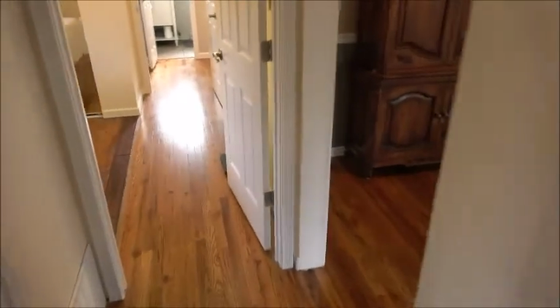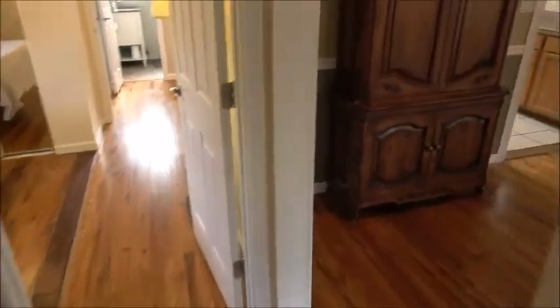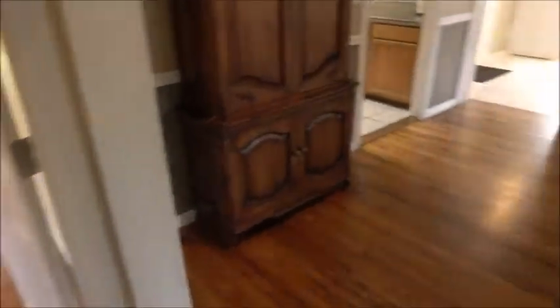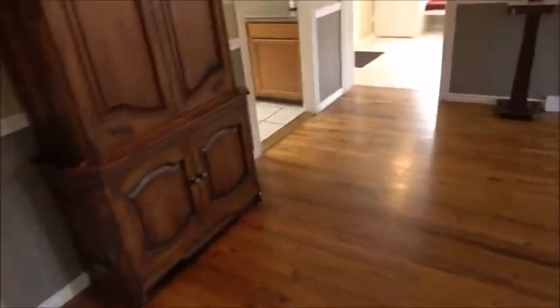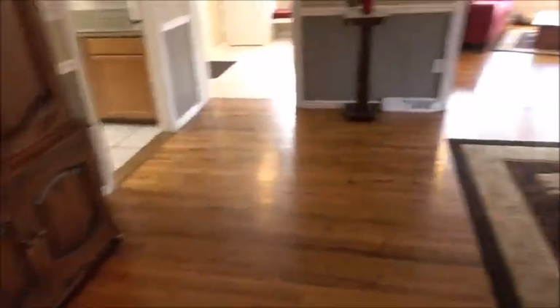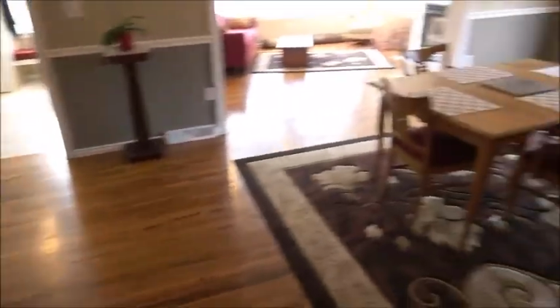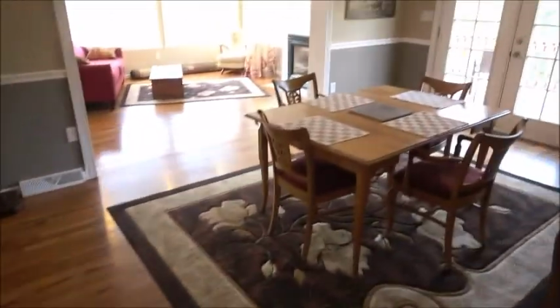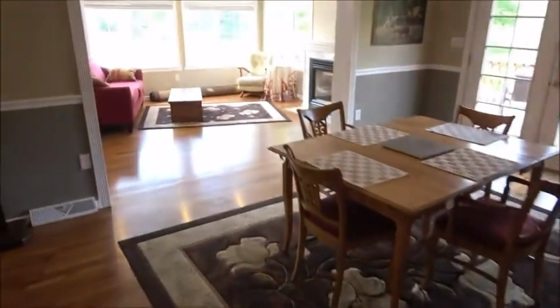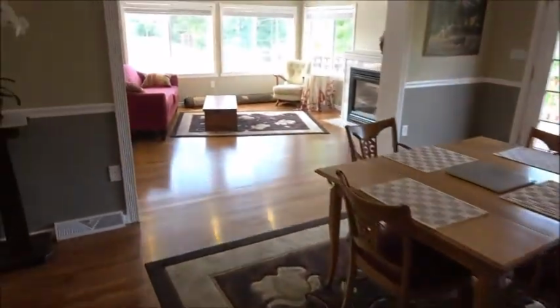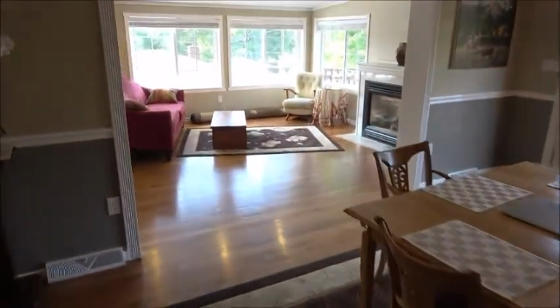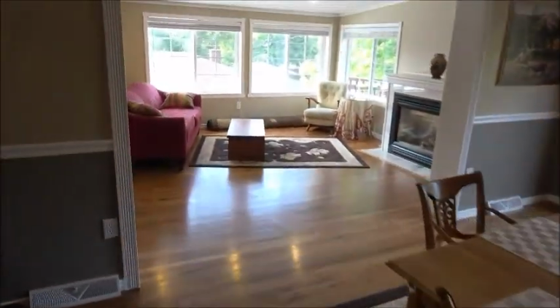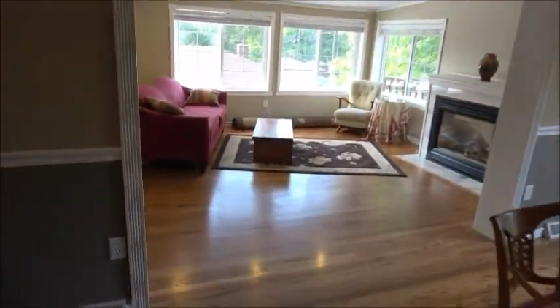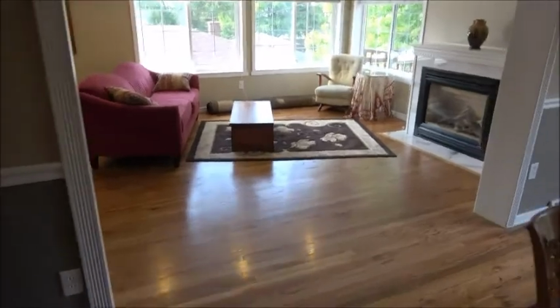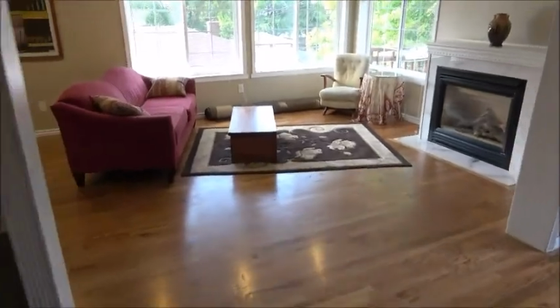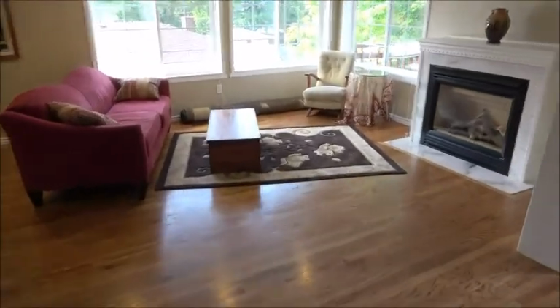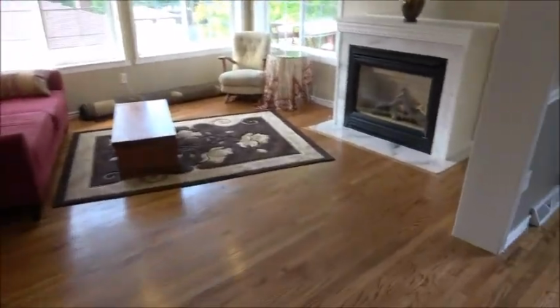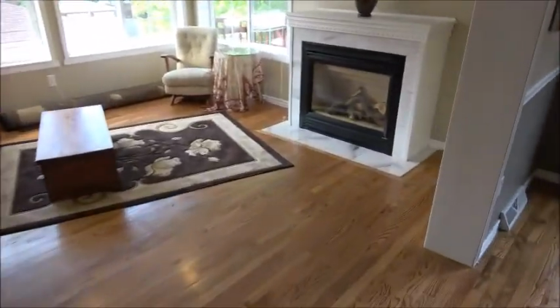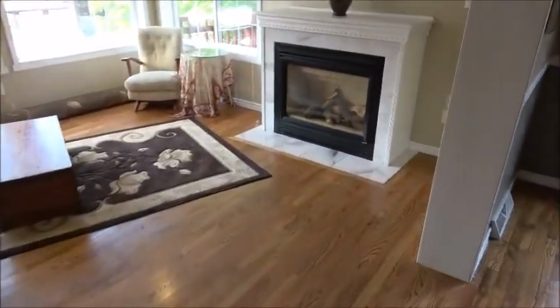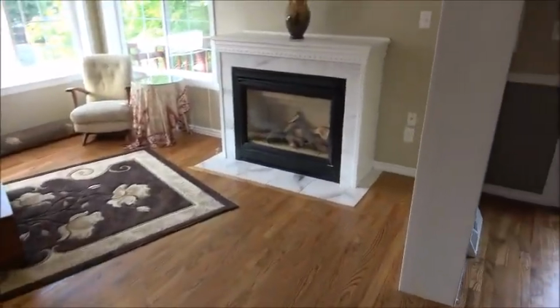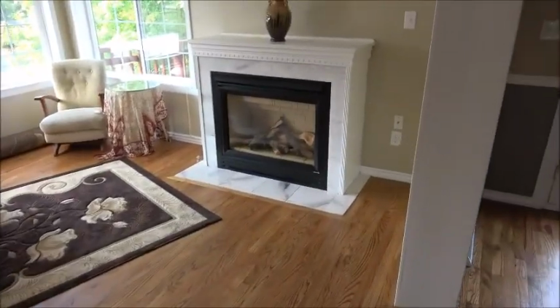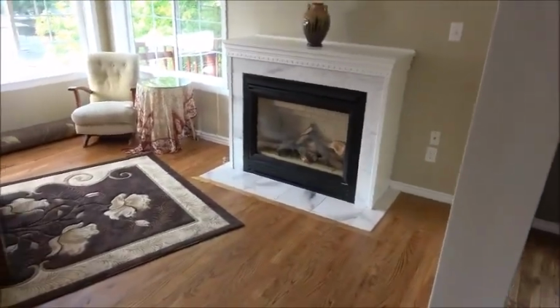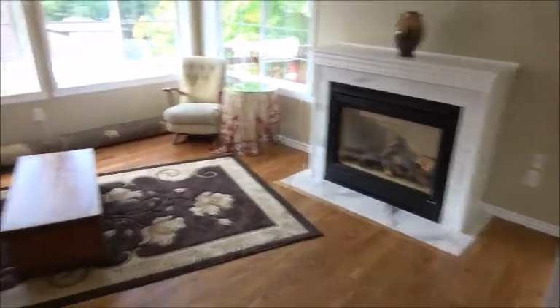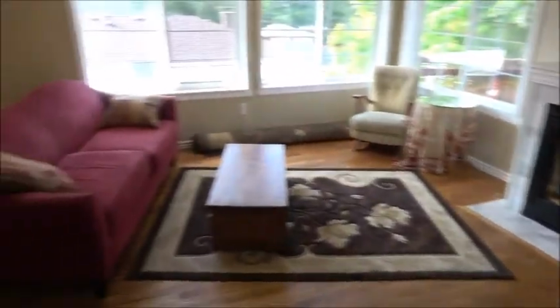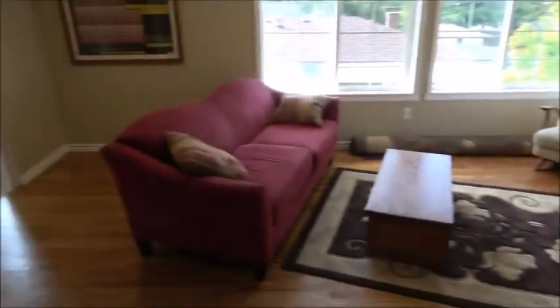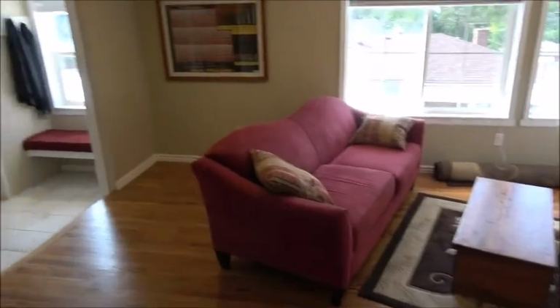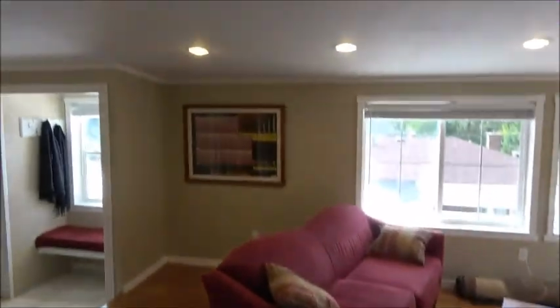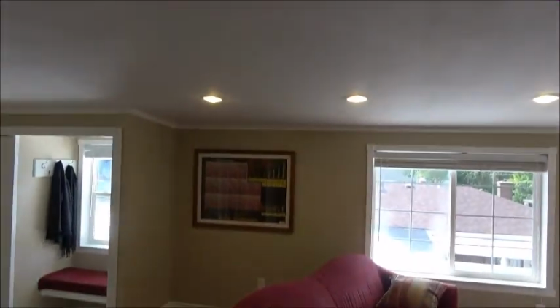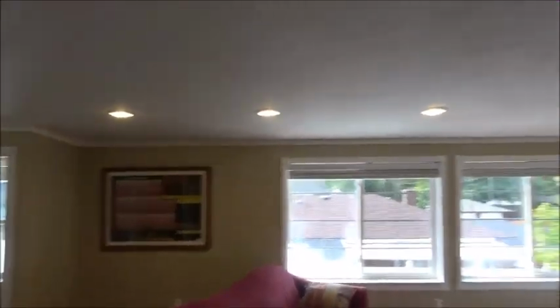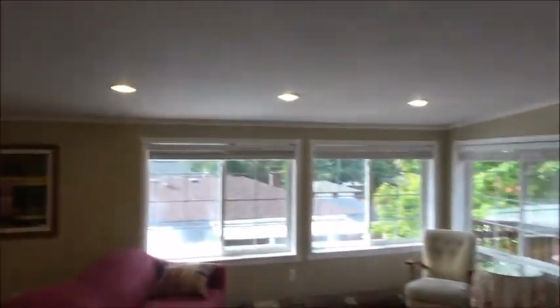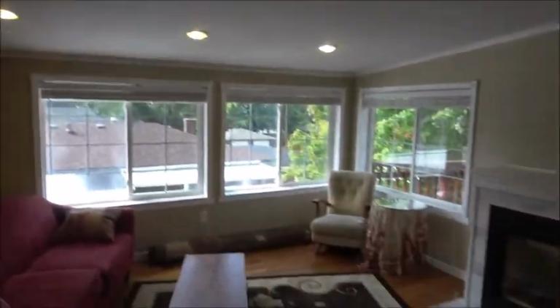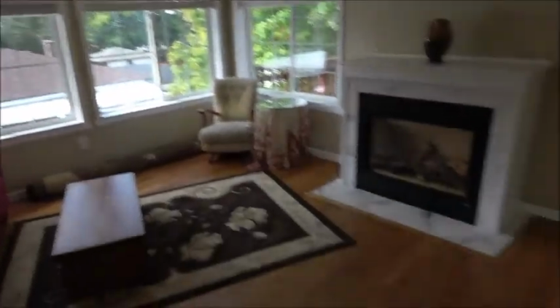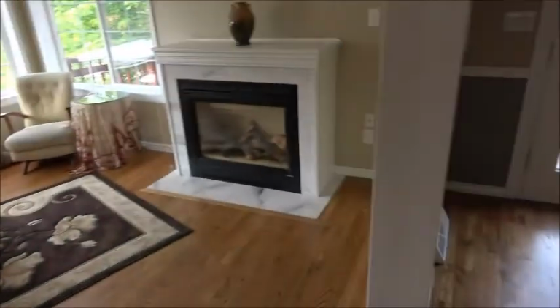Coming back through the dining room, let's look a little more closely at the living room. That's a gas fireplace there. Notice the can lighting and lots of natural light.